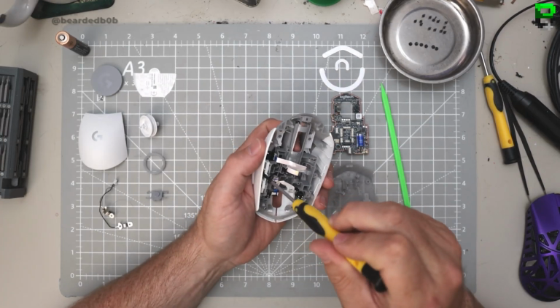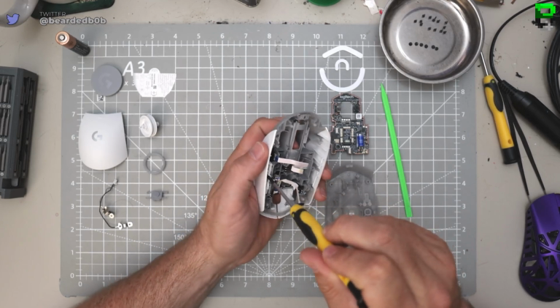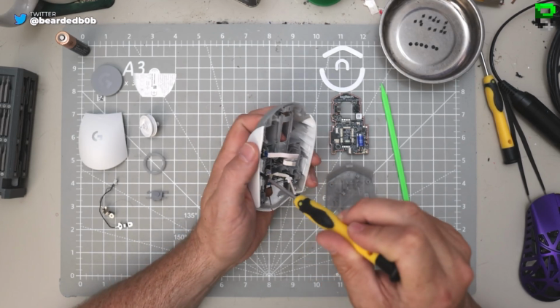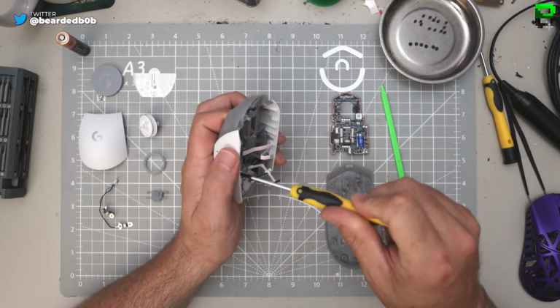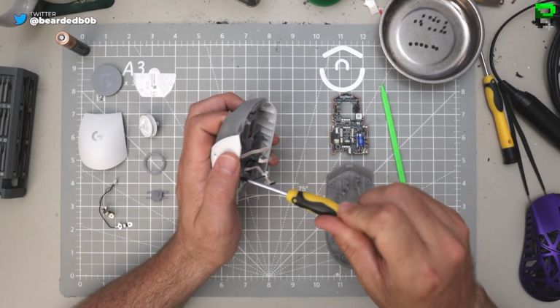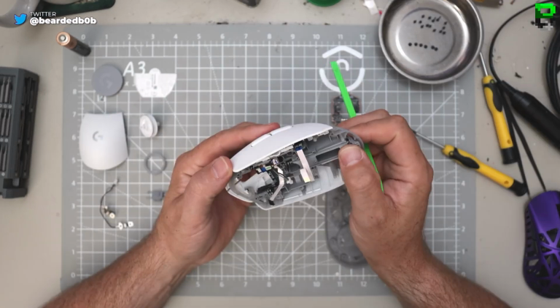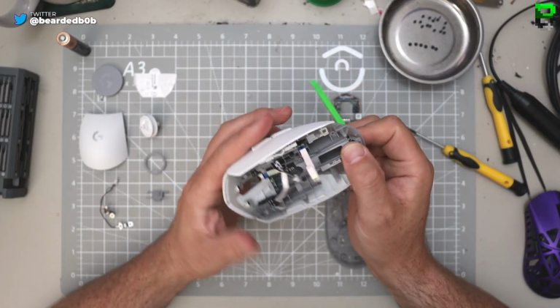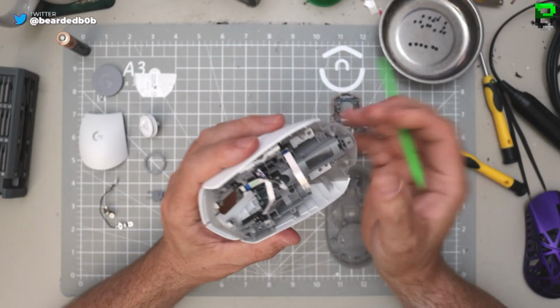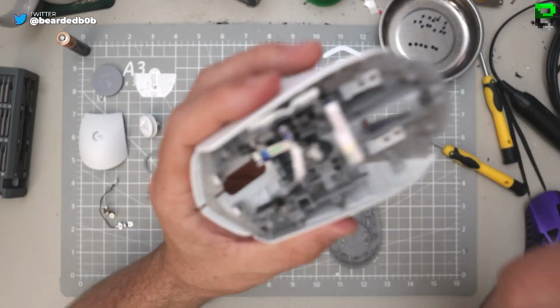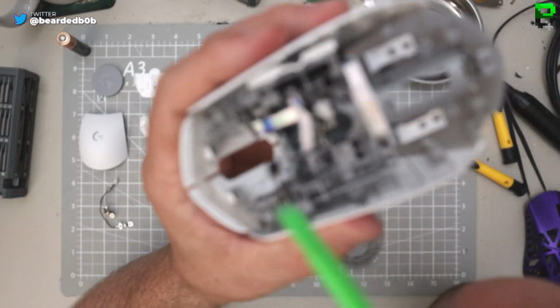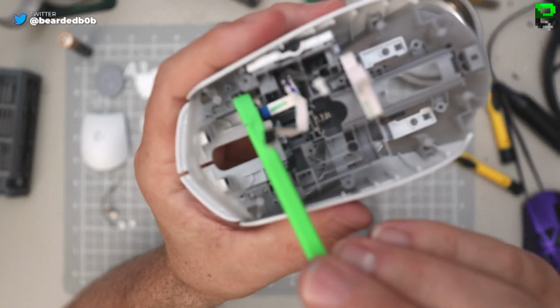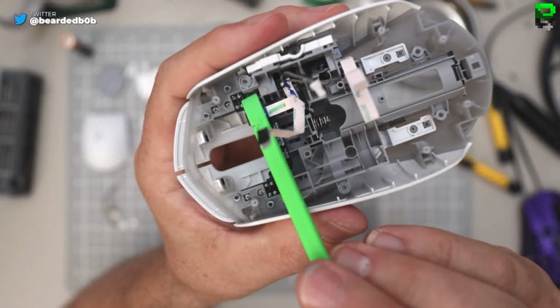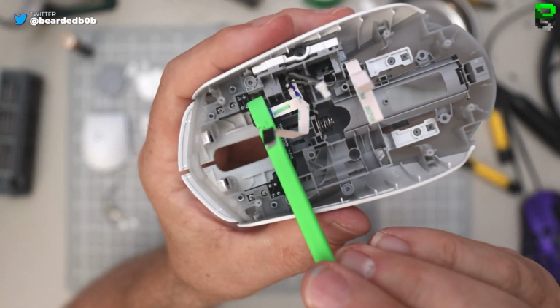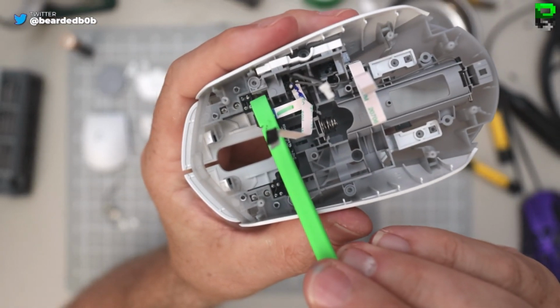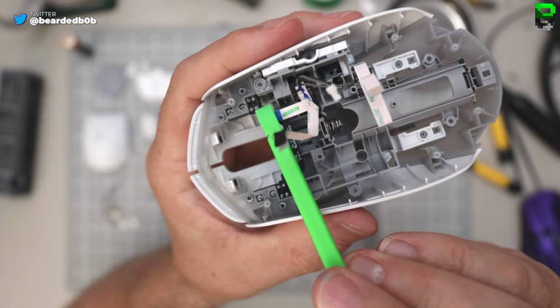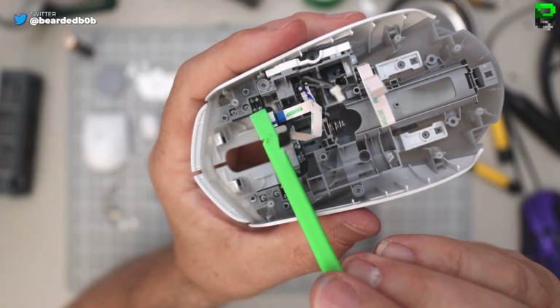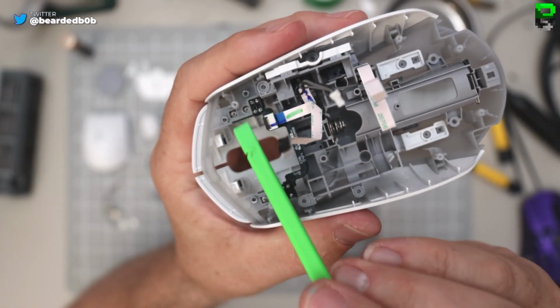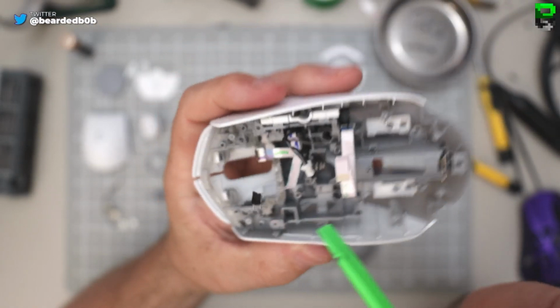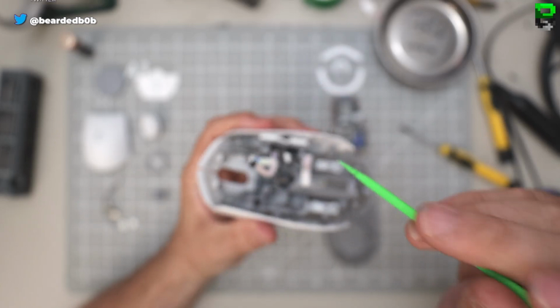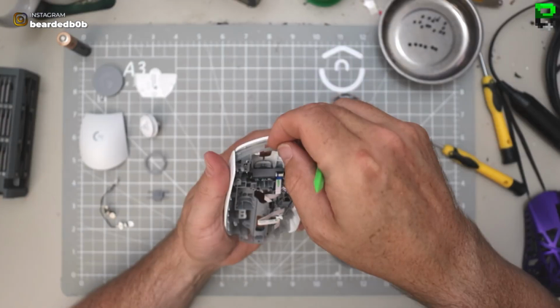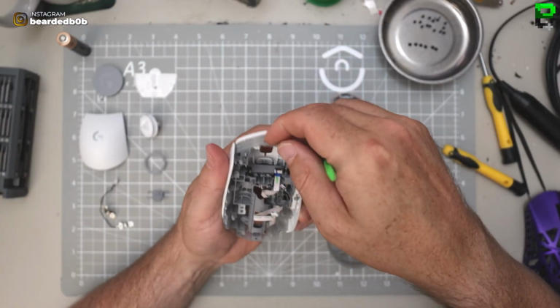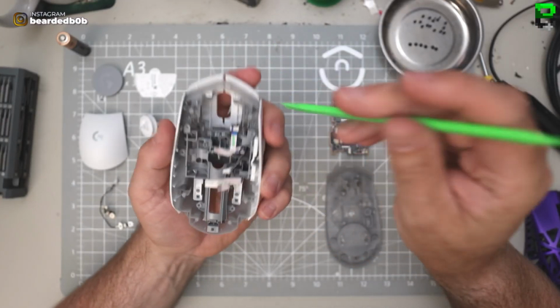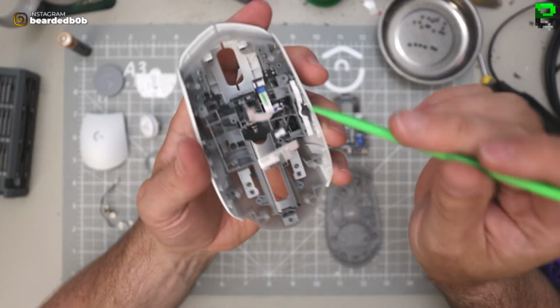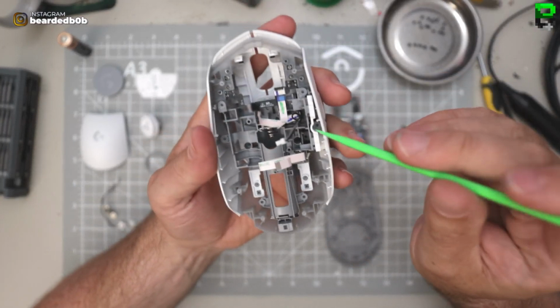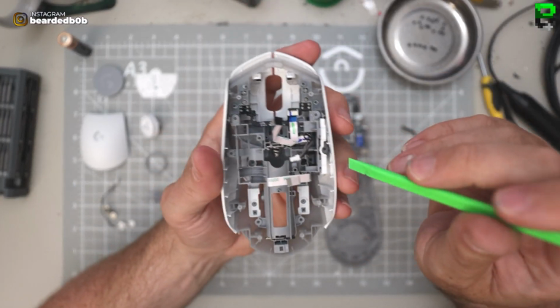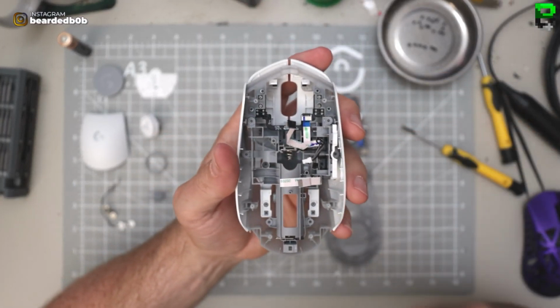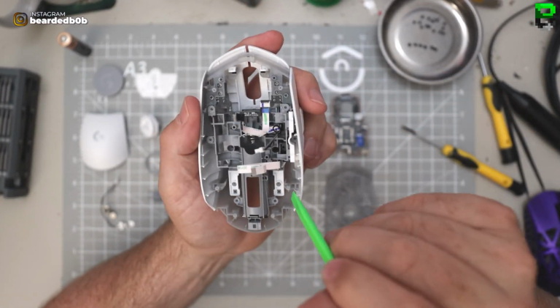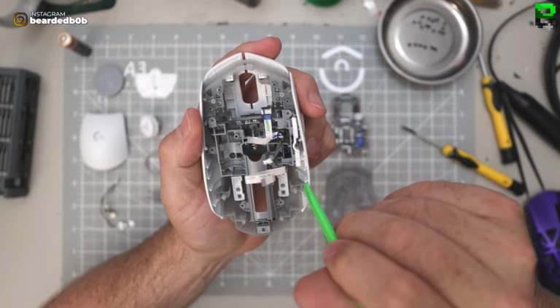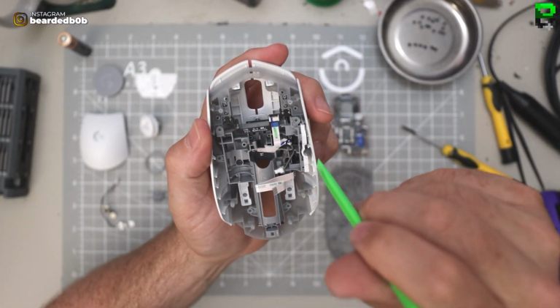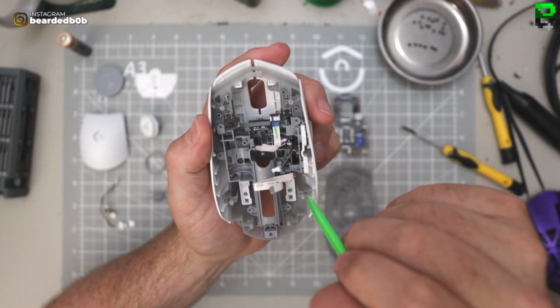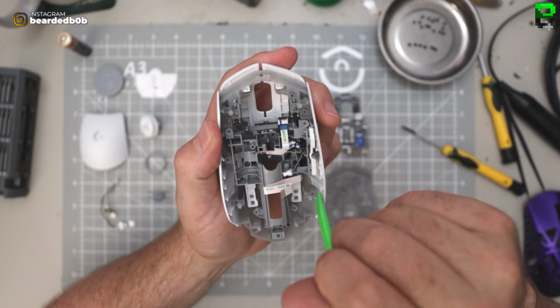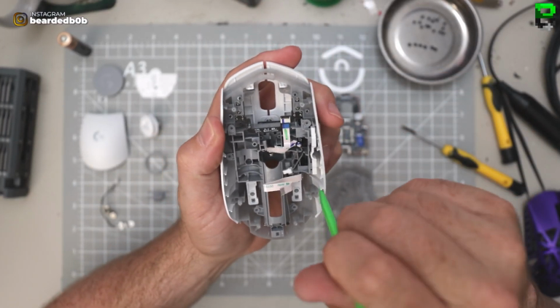Not scrimping on the screws. It's definitely Omron optical - you can tell by the four pins here for the main switch. Feels a bit of a weird construction because these don't feel like they're attached to the shell.